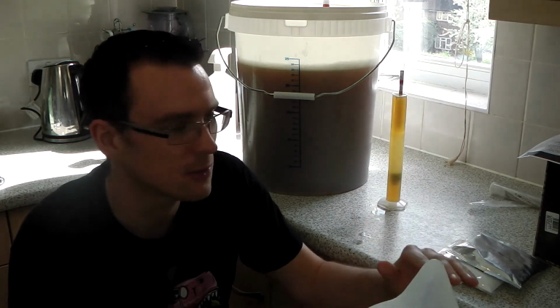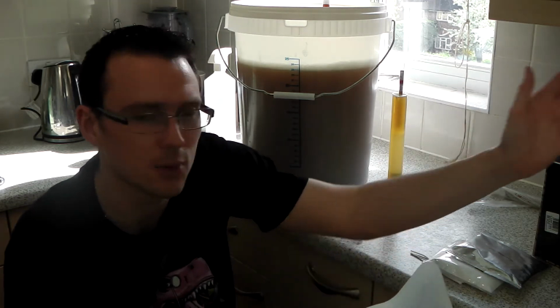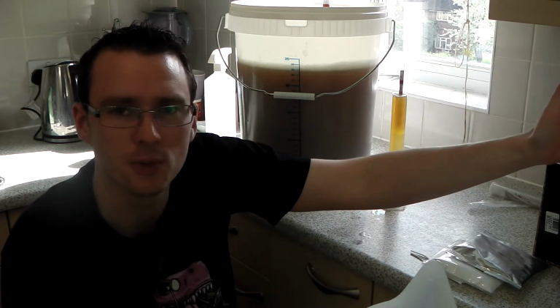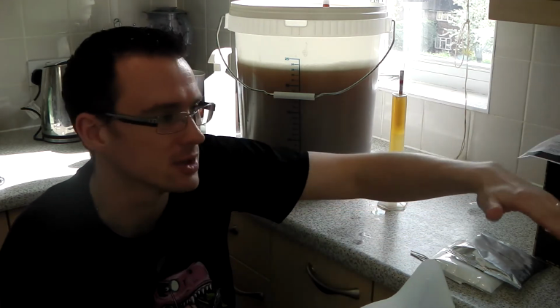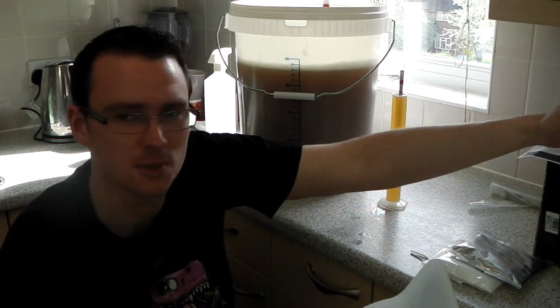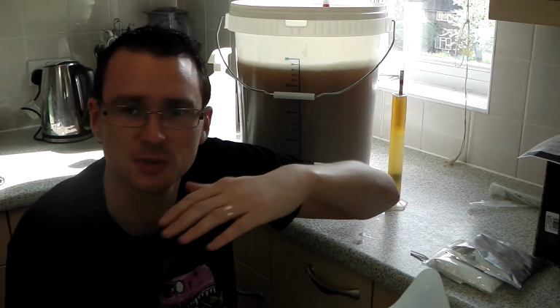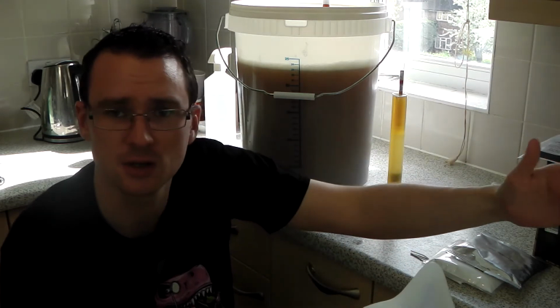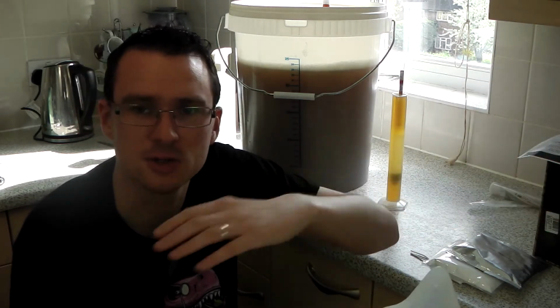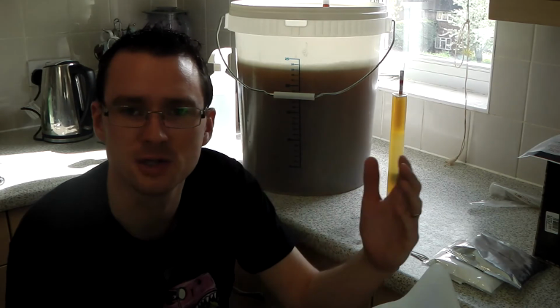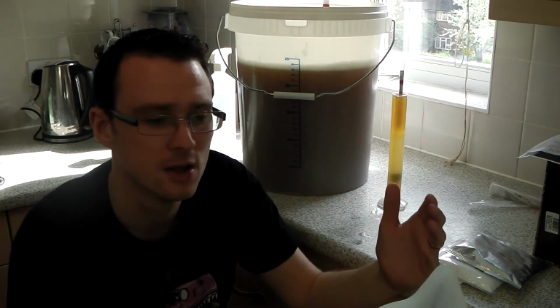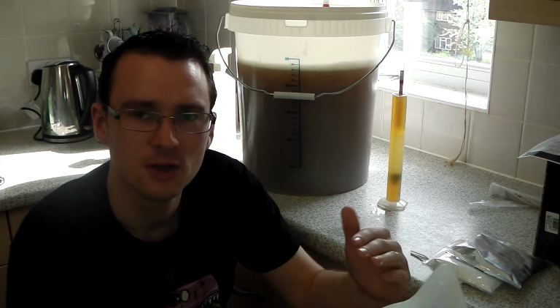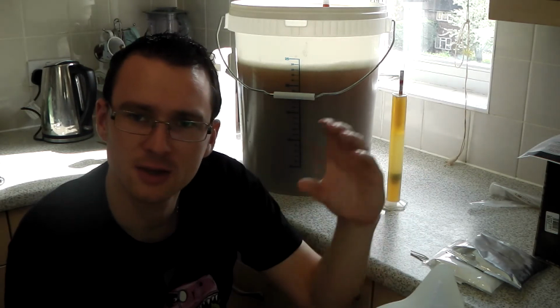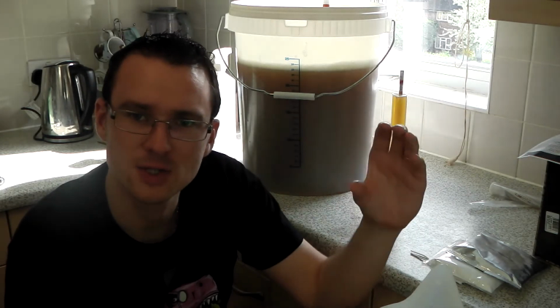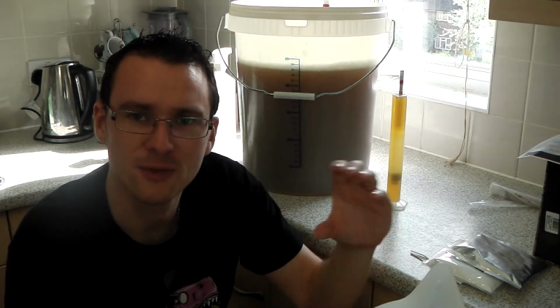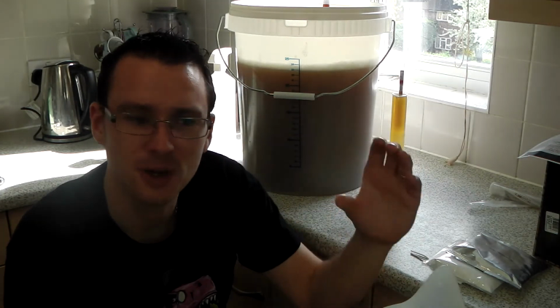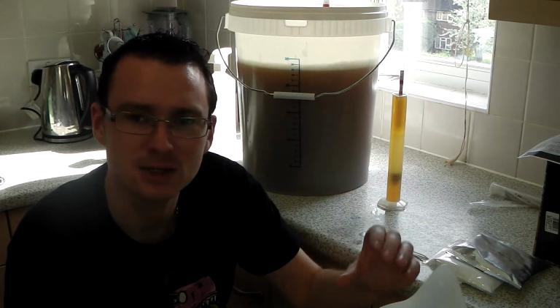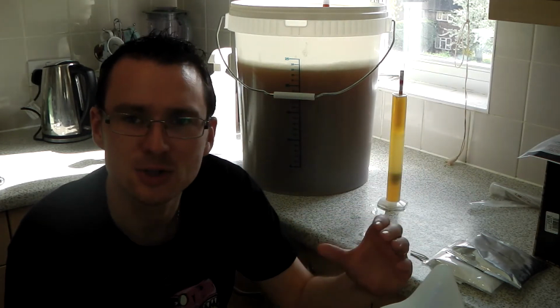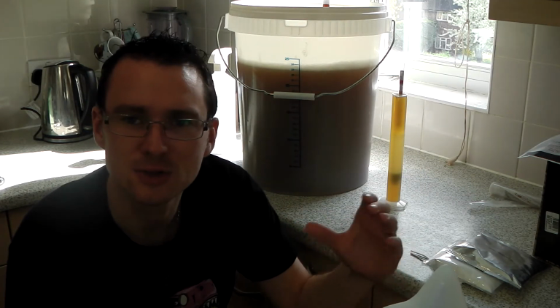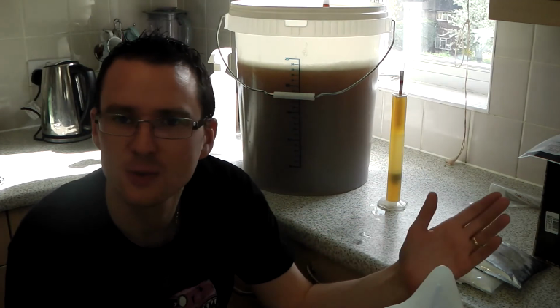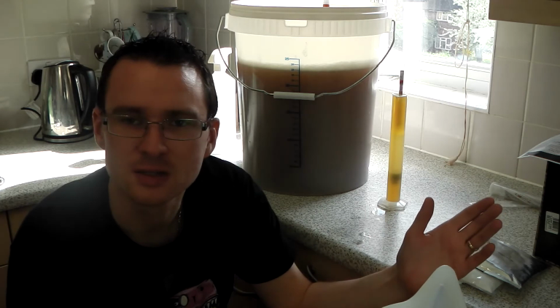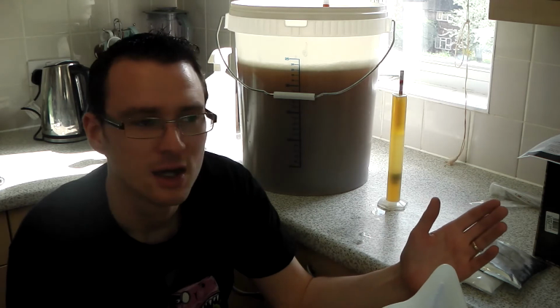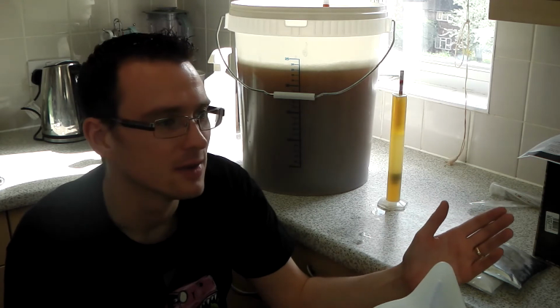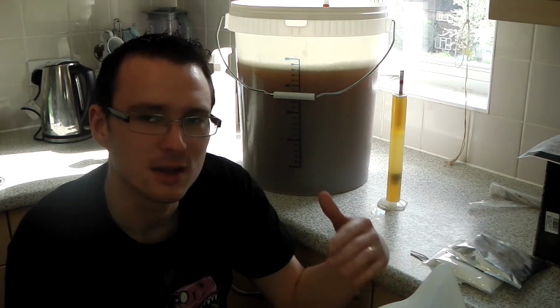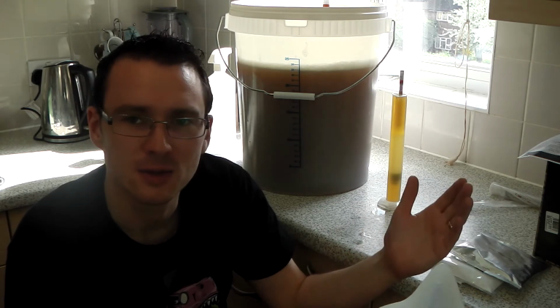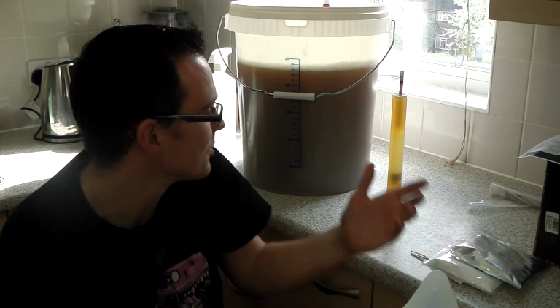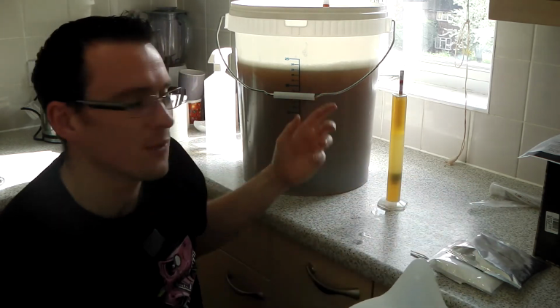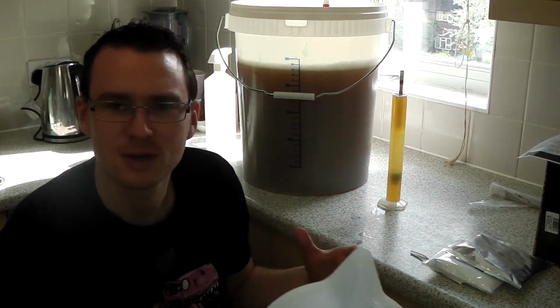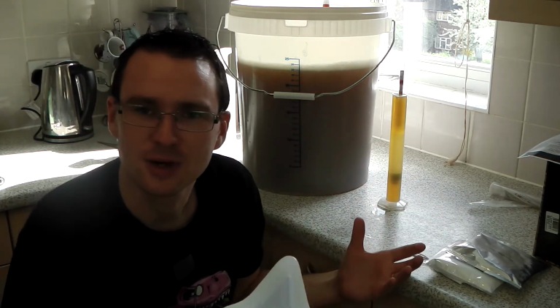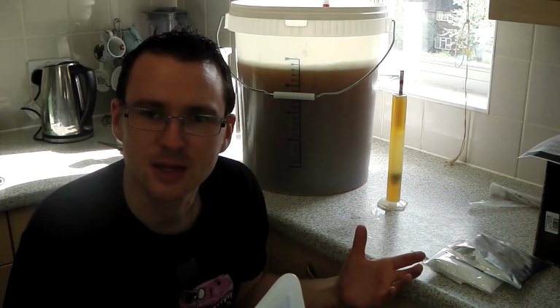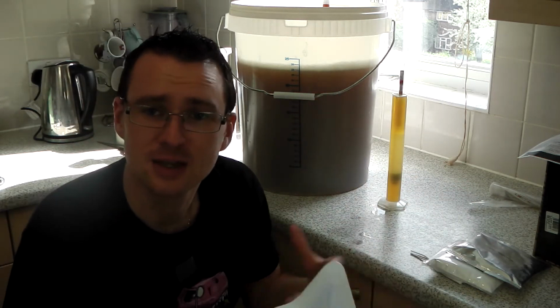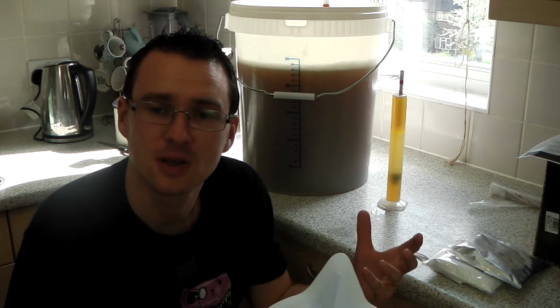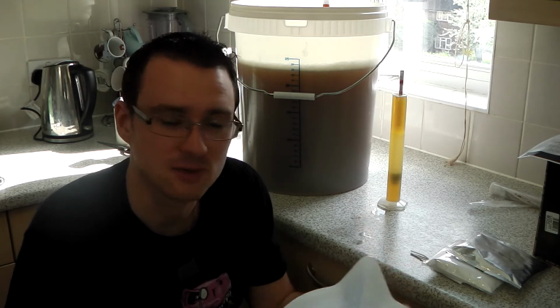If you're filling up your boil kettle that's some distance from the sink — like I do, I don't use a hose in the flat — that over time, if you're filling up 40 litres, could lose you 2, 3, or 4 litres. And at the end of the day, when you've got it in your fermenter, you realise you haven't got enough beer — that could be one of the aspects of it.